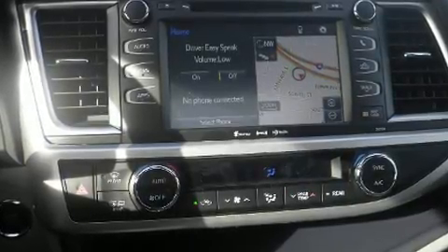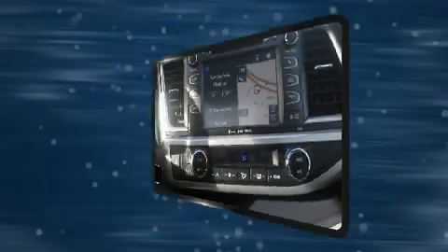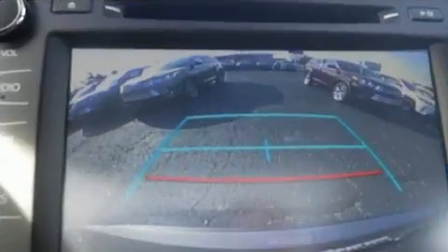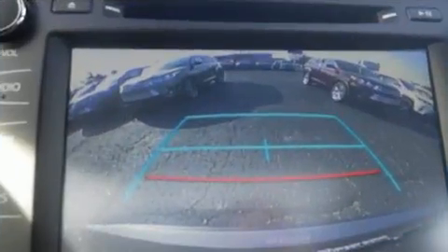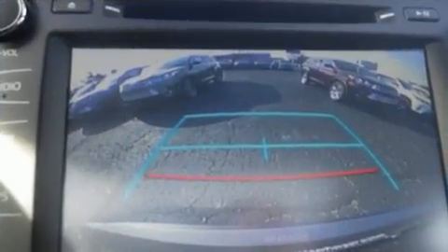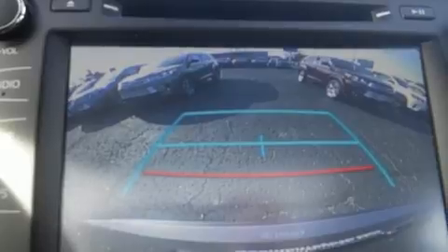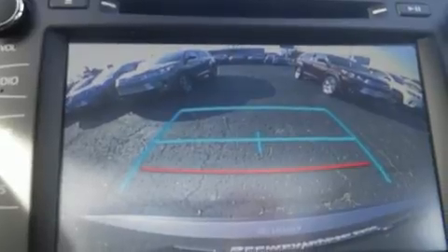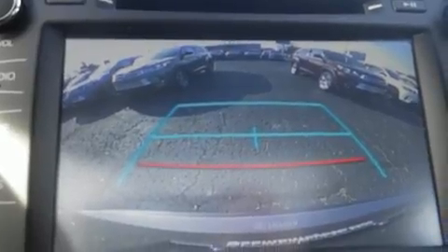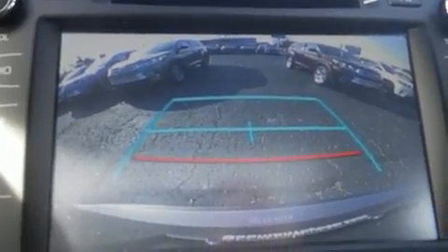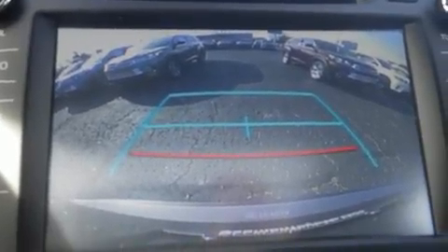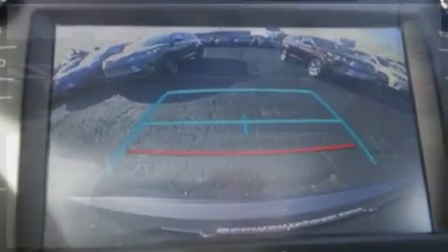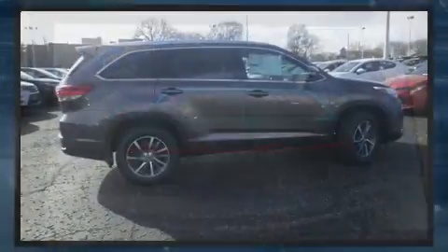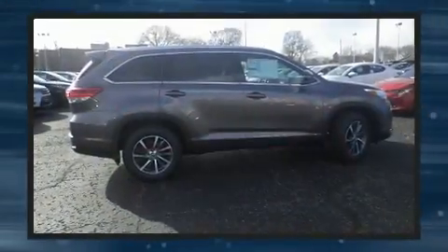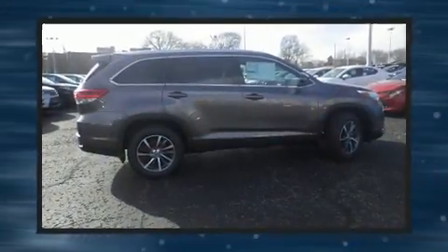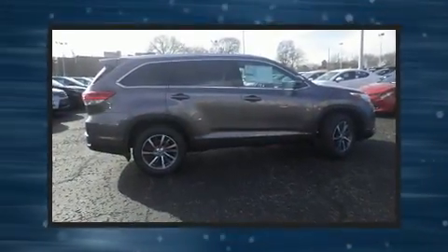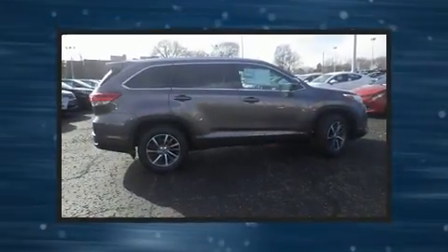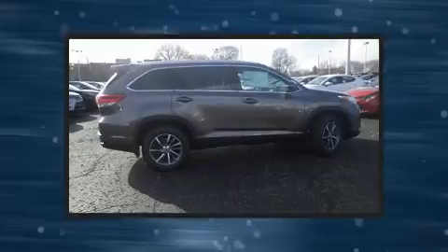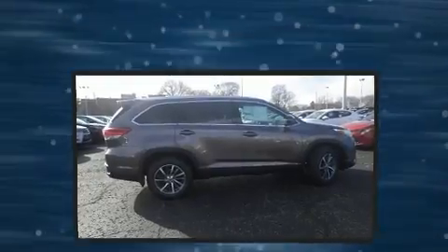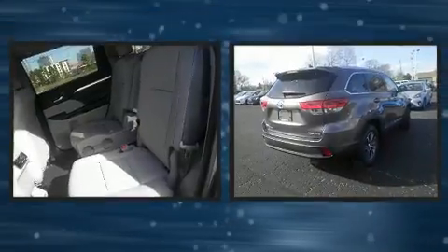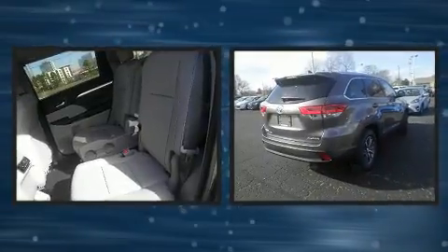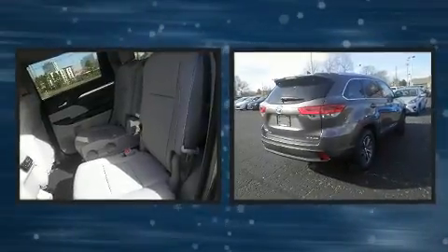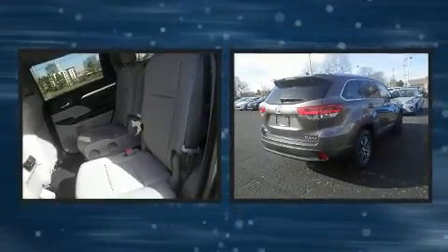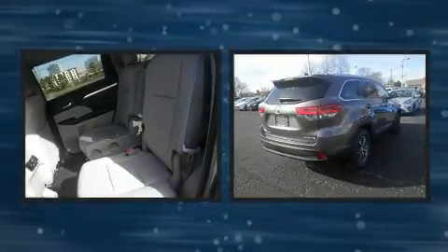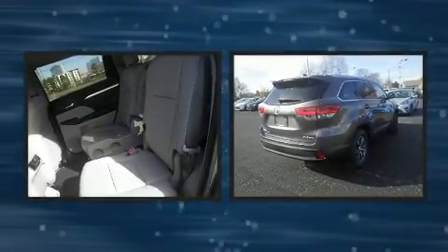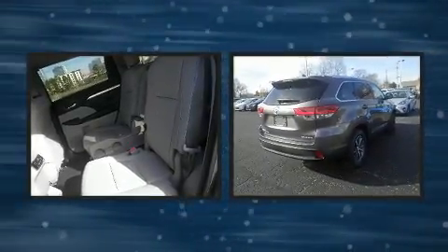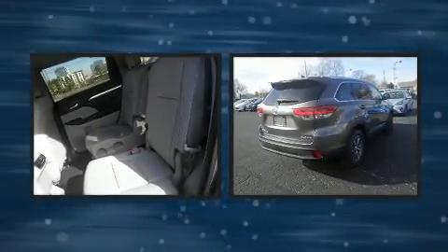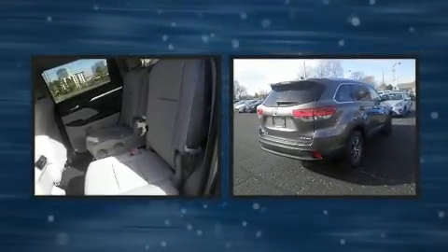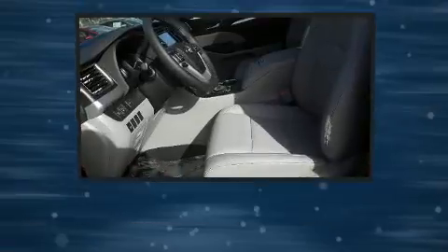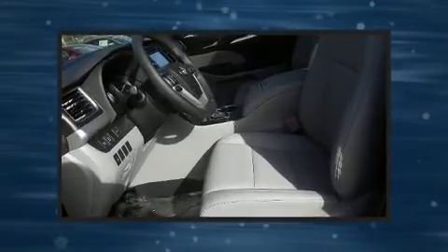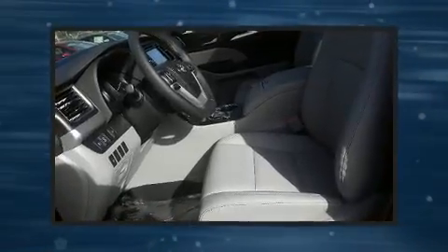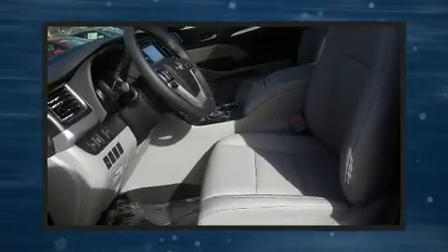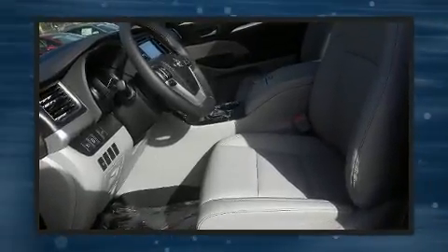Toyota also prioritized safety and security by including dual front impact airbags with occupant sensing airbag, front side impact airbags, traction control, brake assist, a security system, and four-wheel disc brakes with ABS.